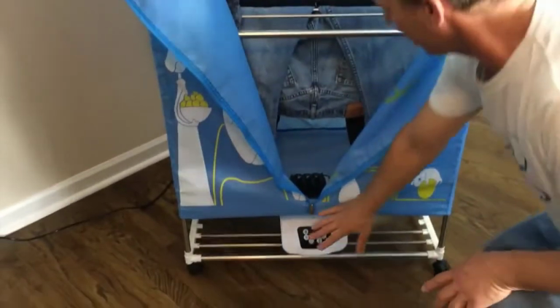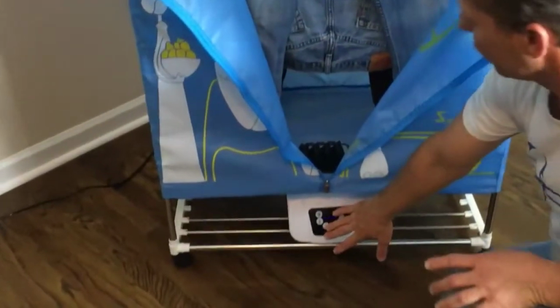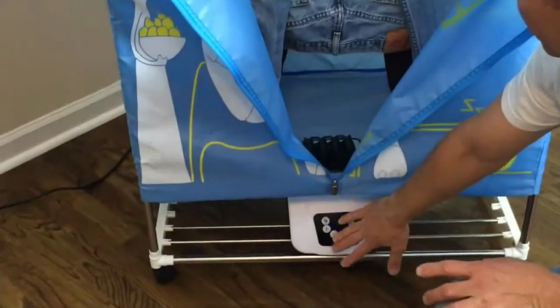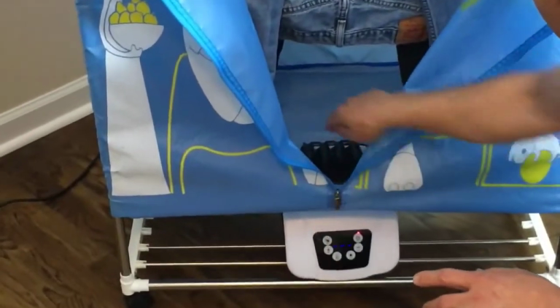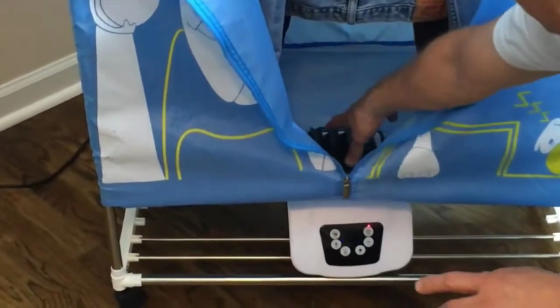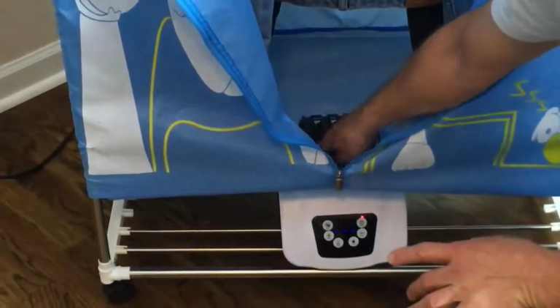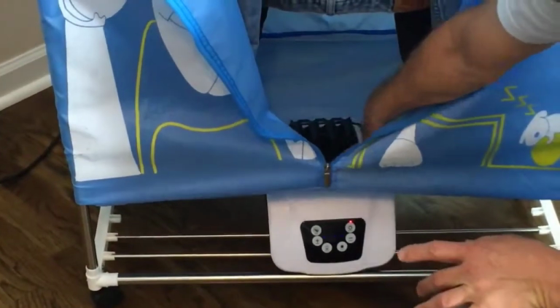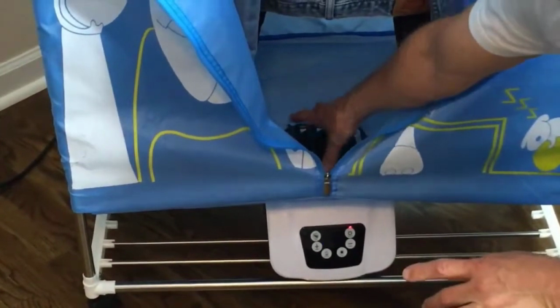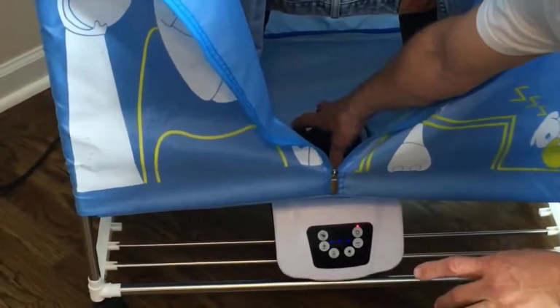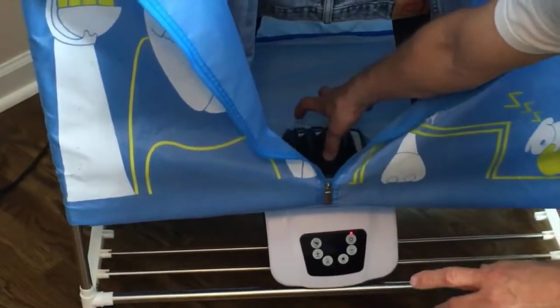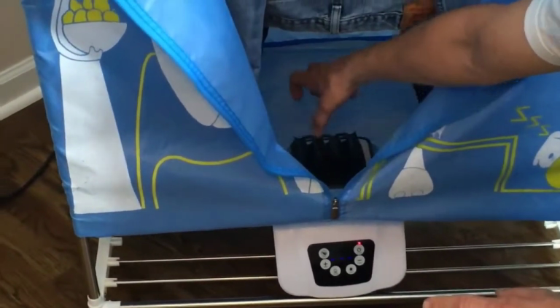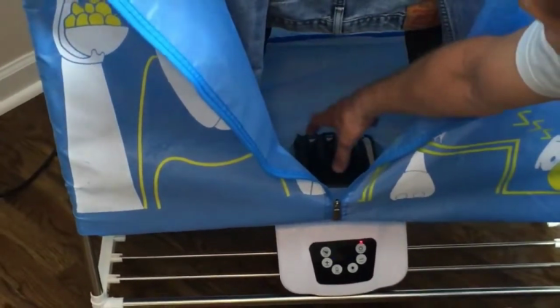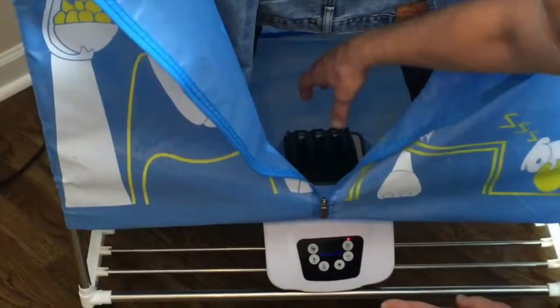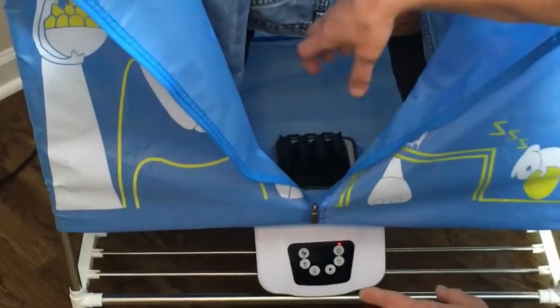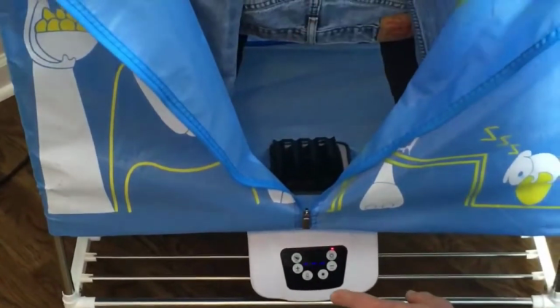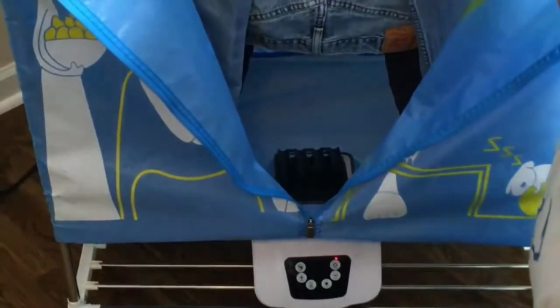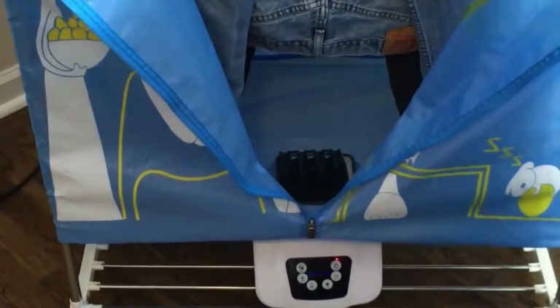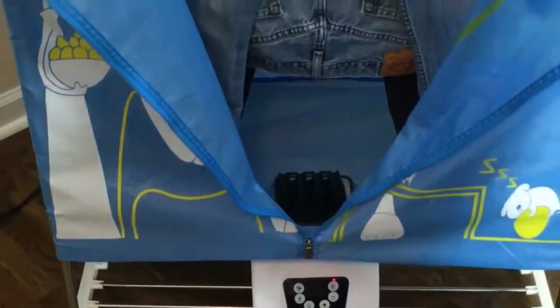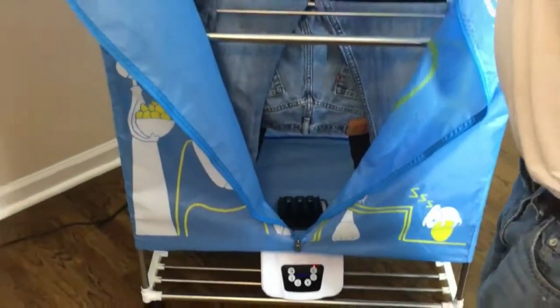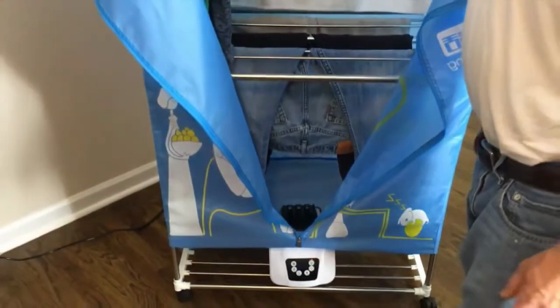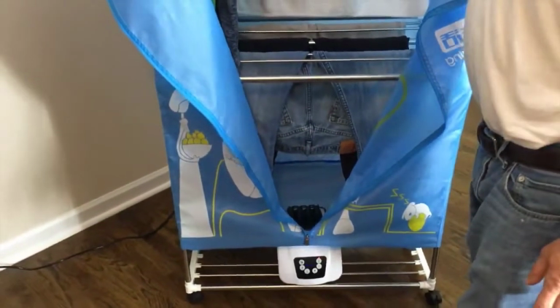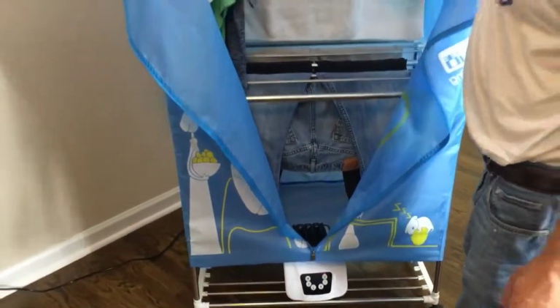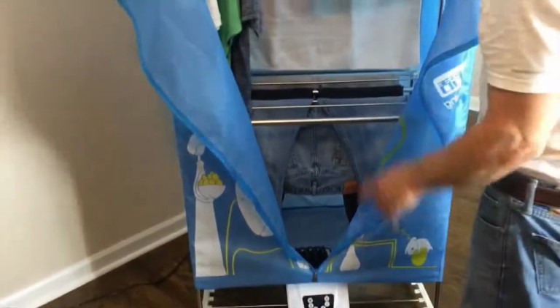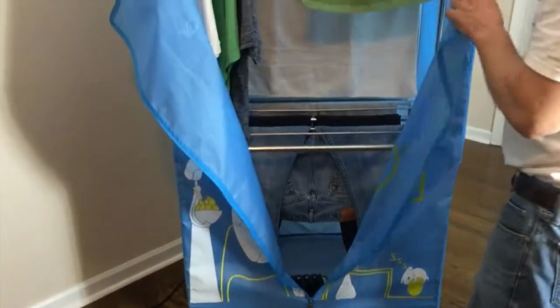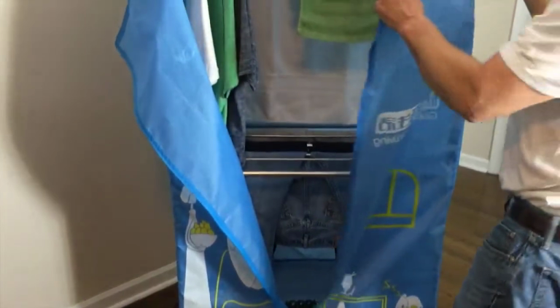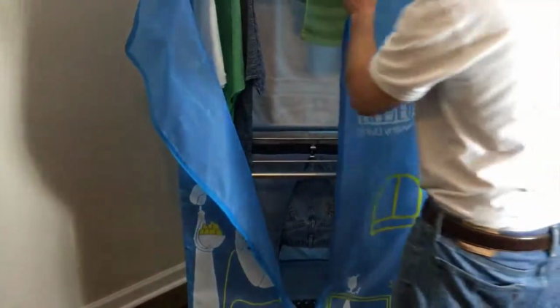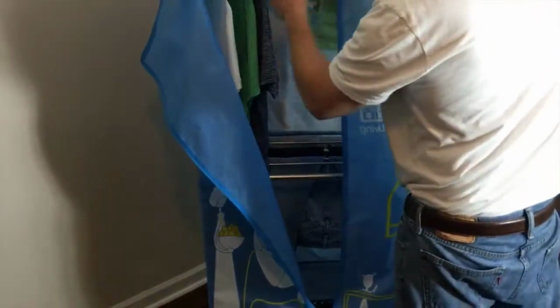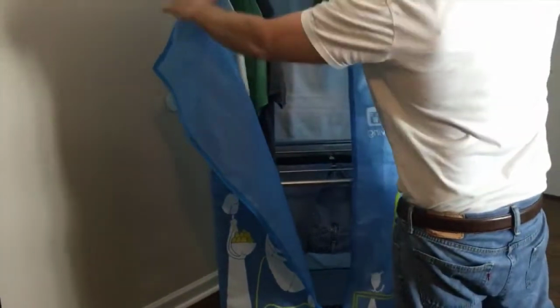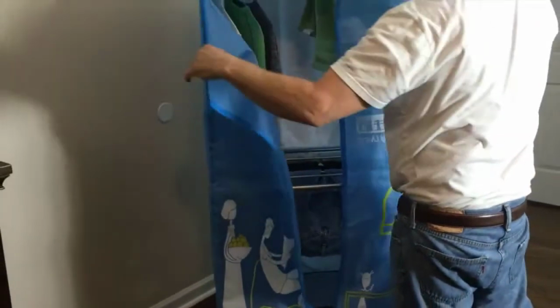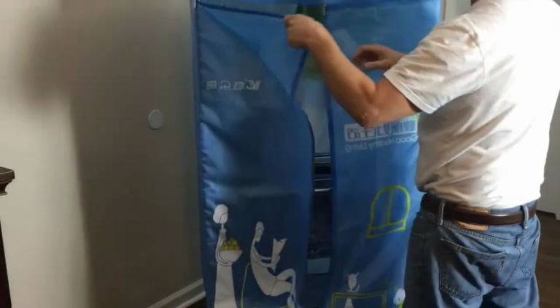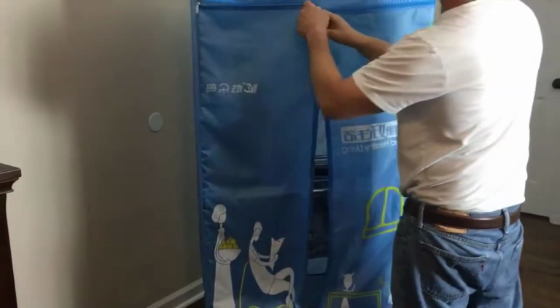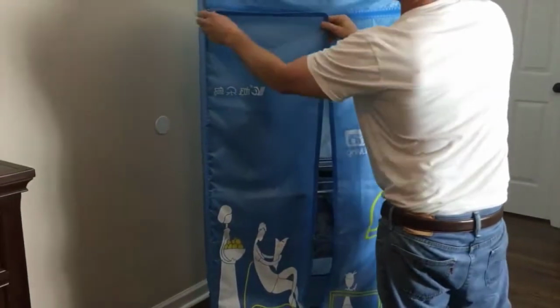This is the dryer, and there's a hole right here that lets the dryer heat rise up through it and out the top. Let me show you how the dryer works — I'm going to turn it on and demo it for you.